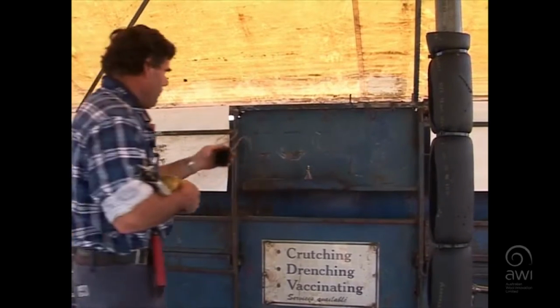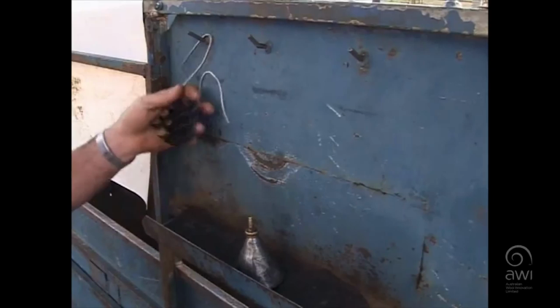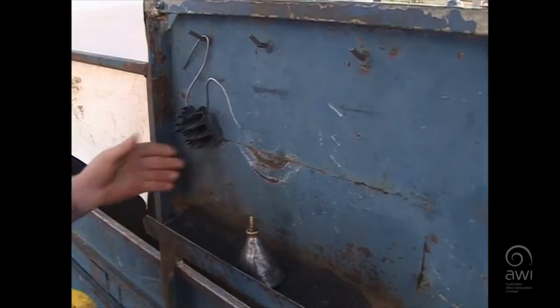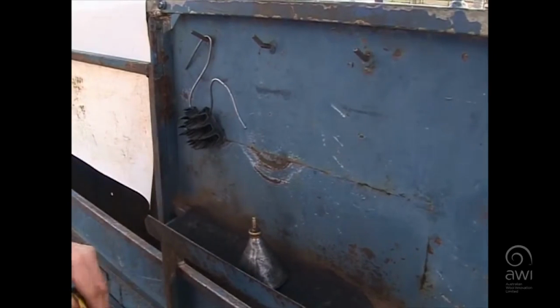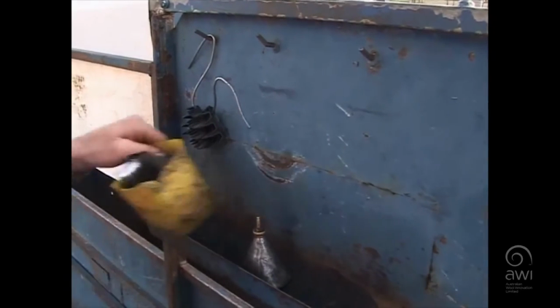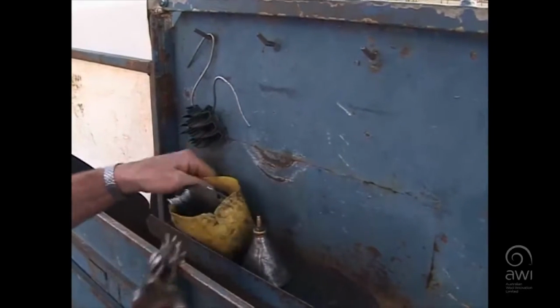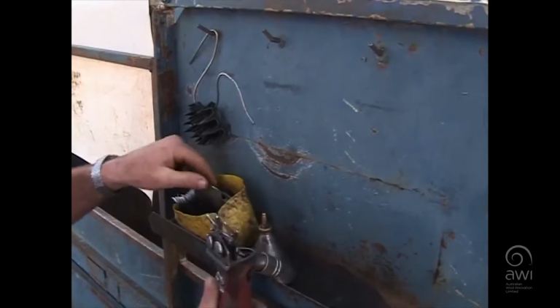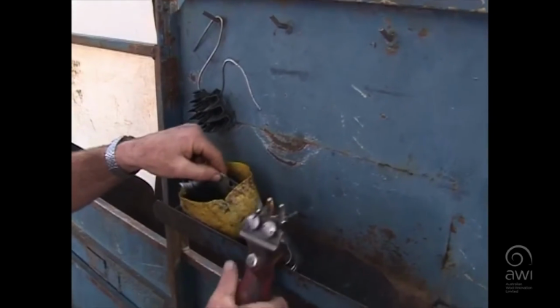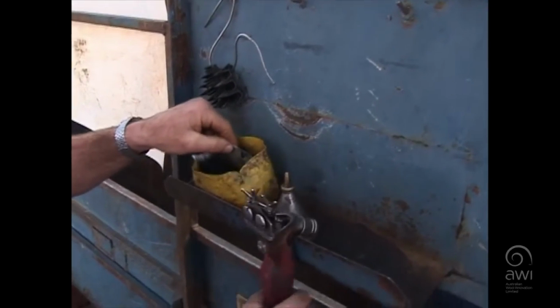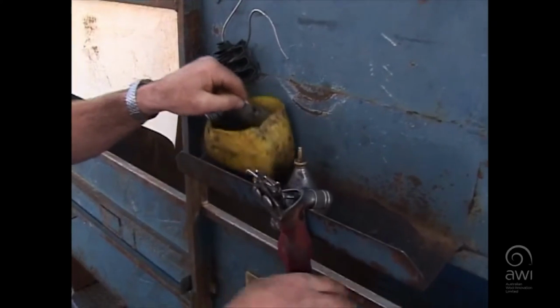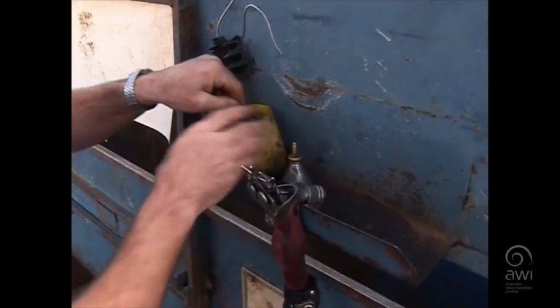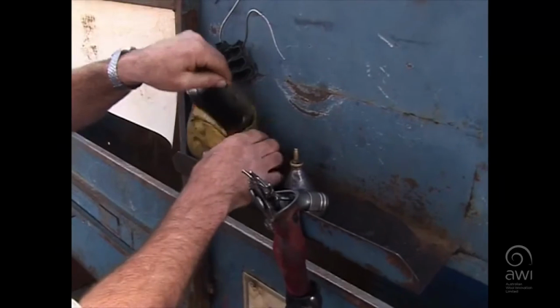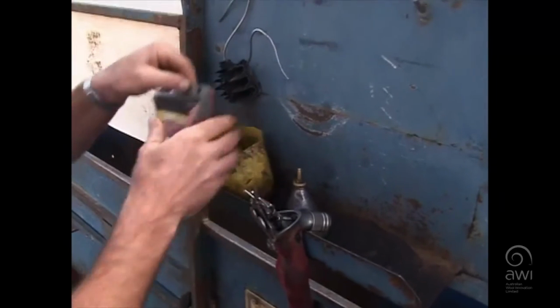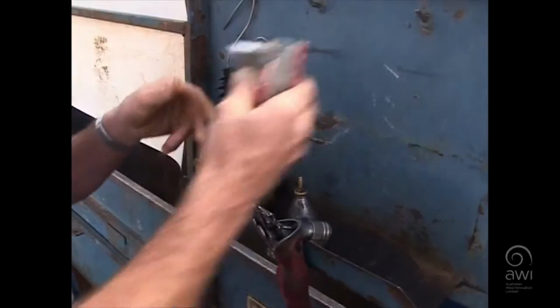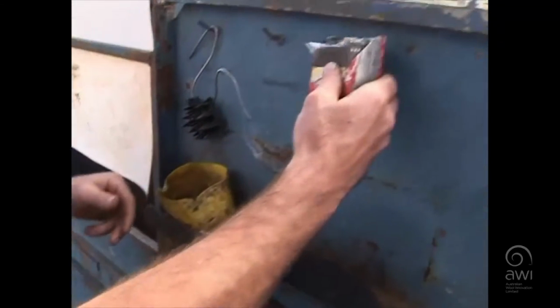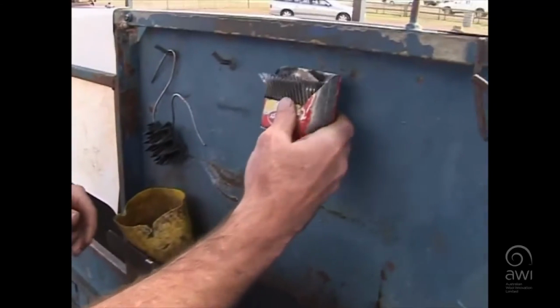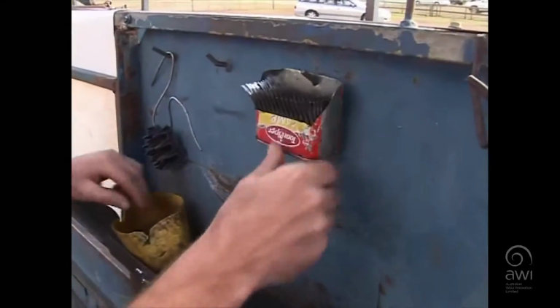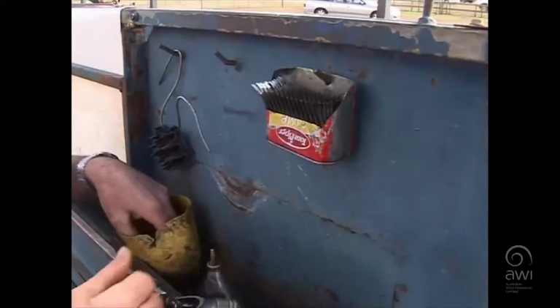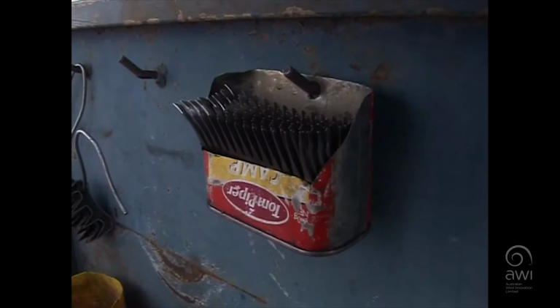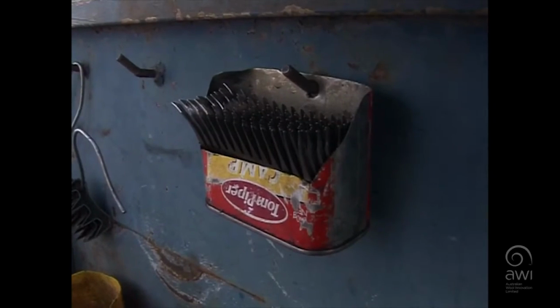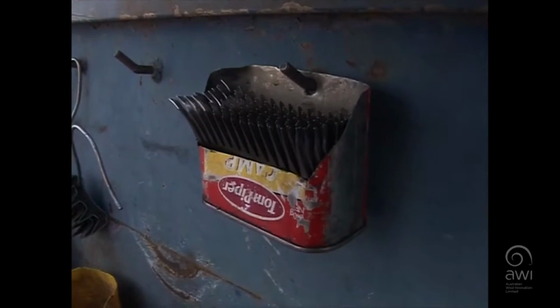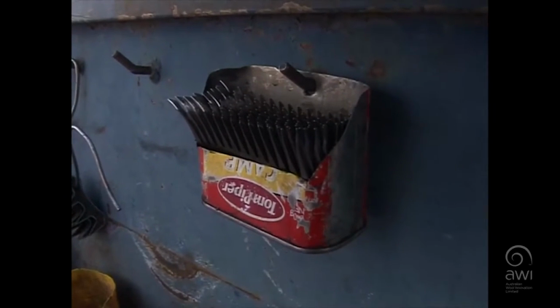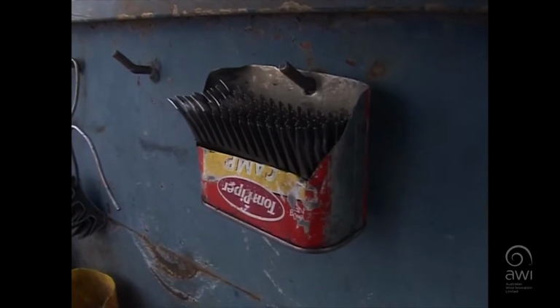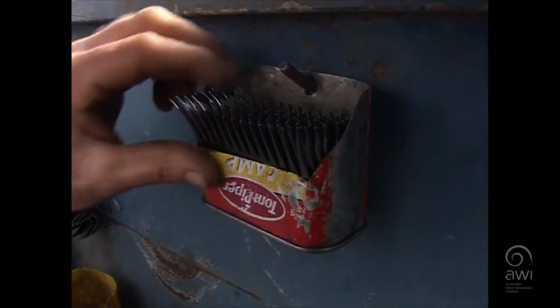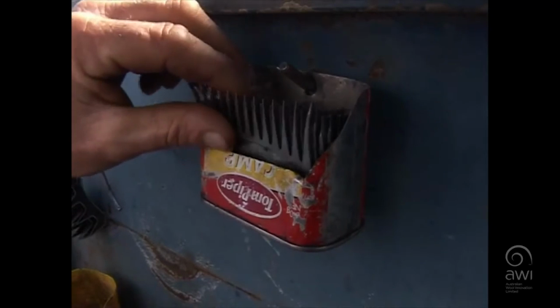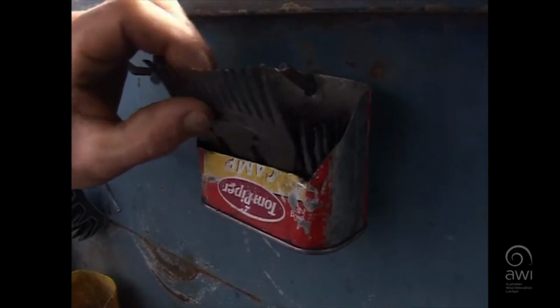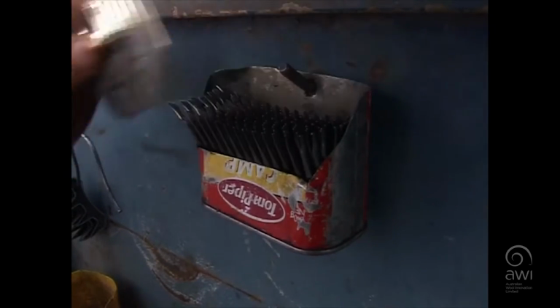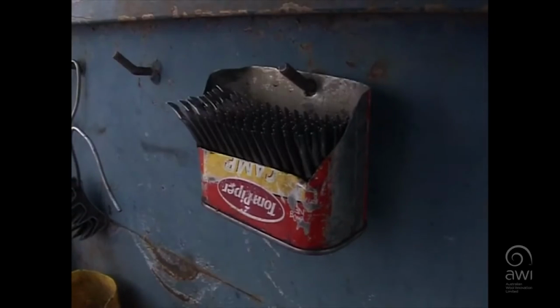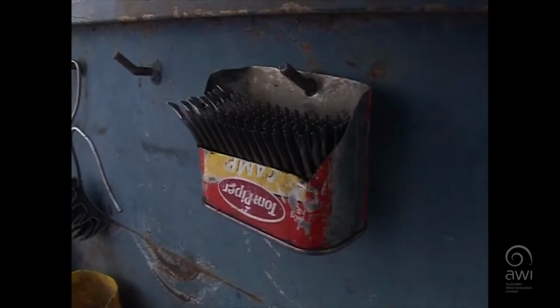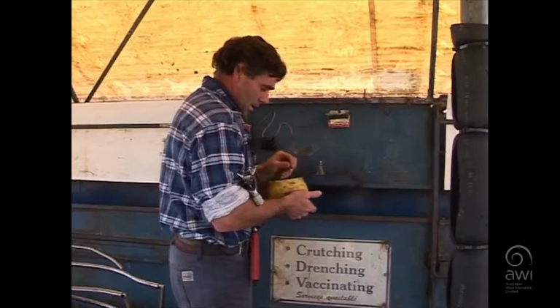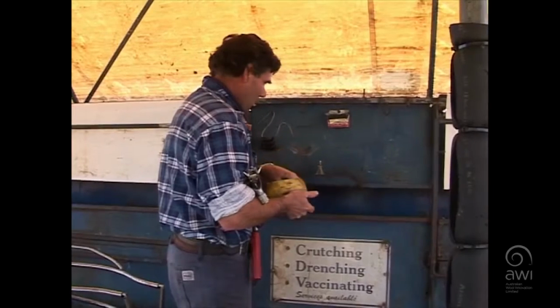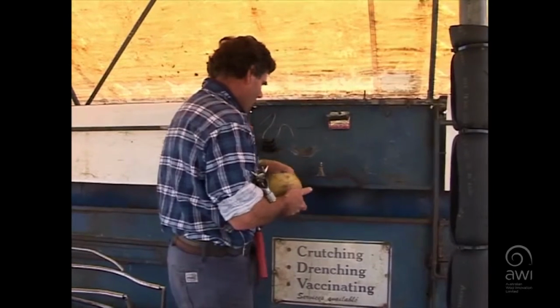I set my cutters up there so they're nice and close to get hold of during the run, and I'll set my combs up right there, just a little bit further away. You don't need as many combs, a couple per run.